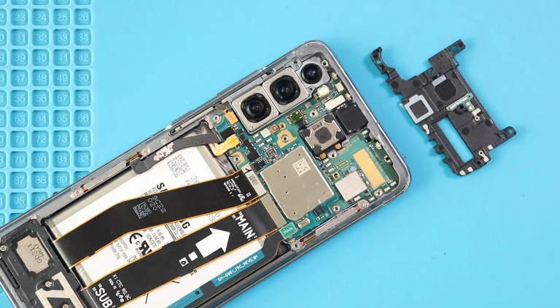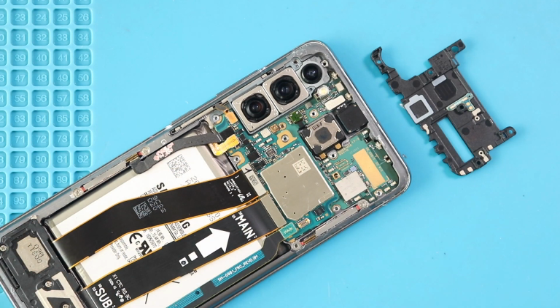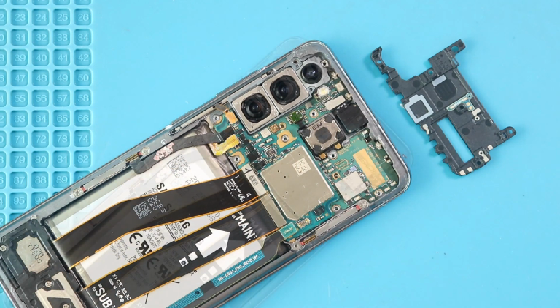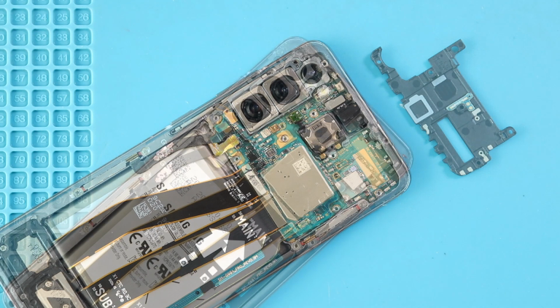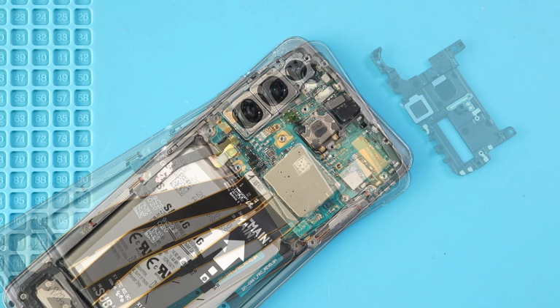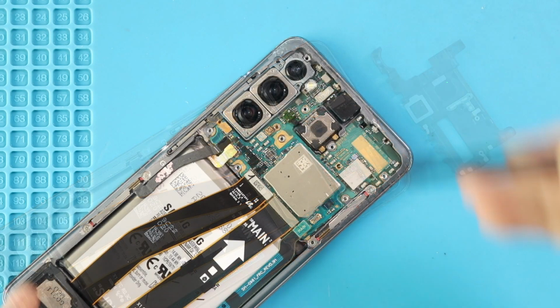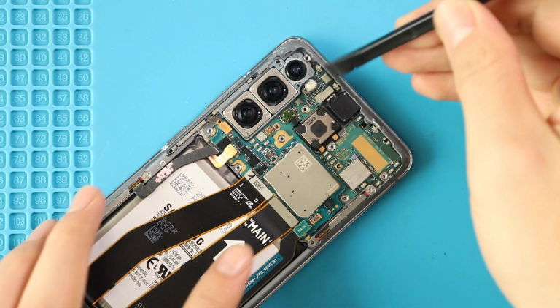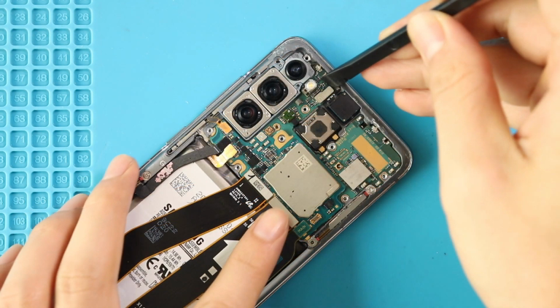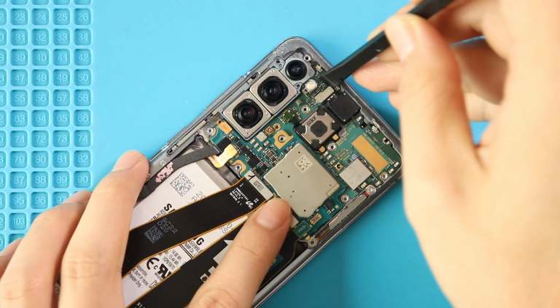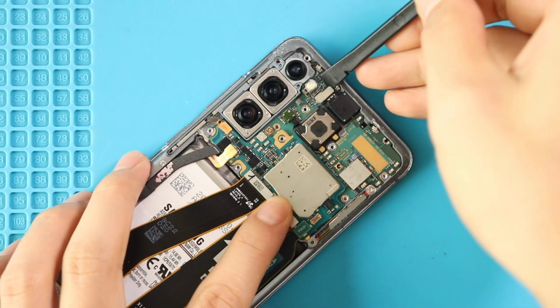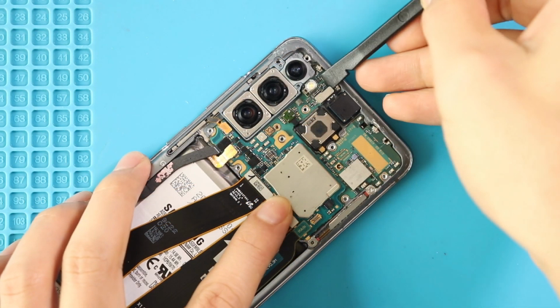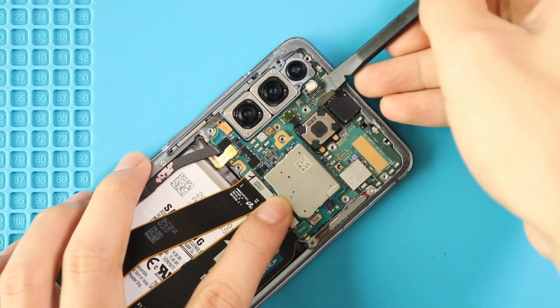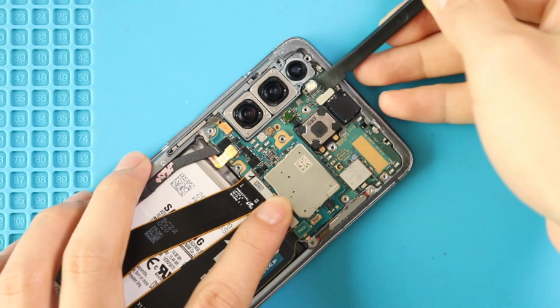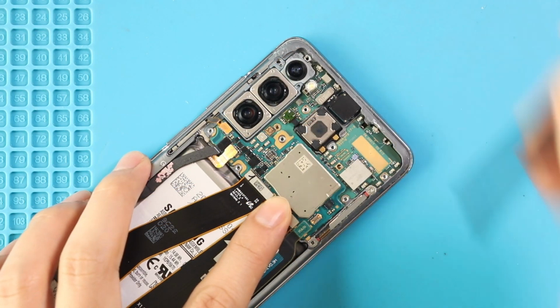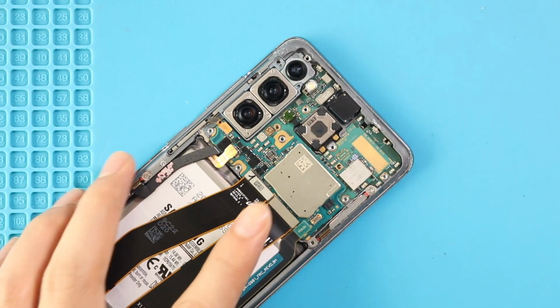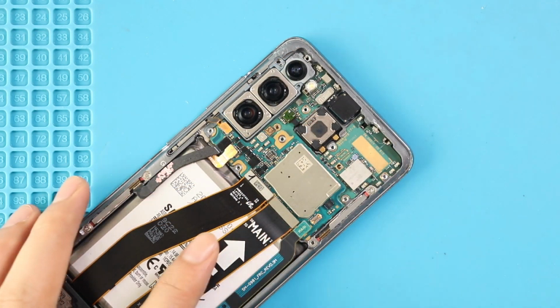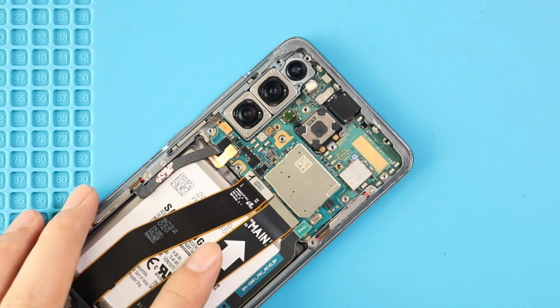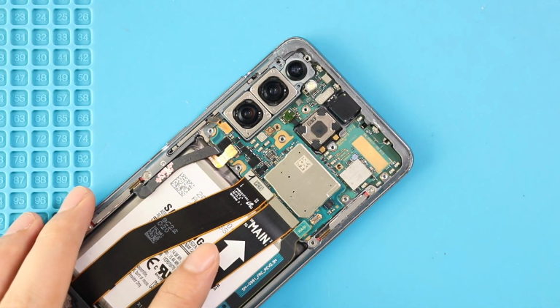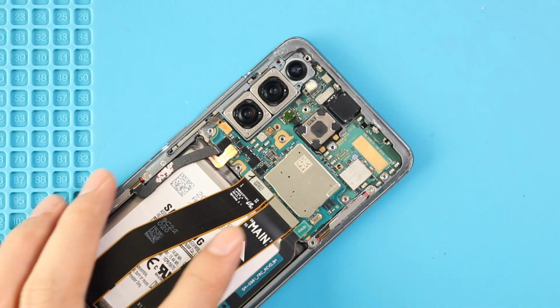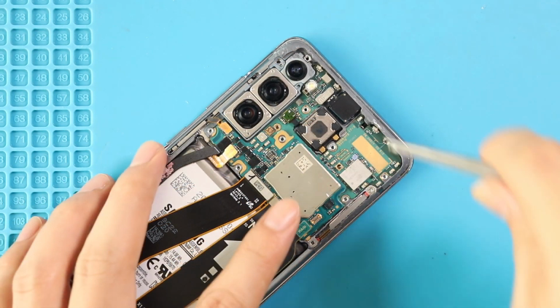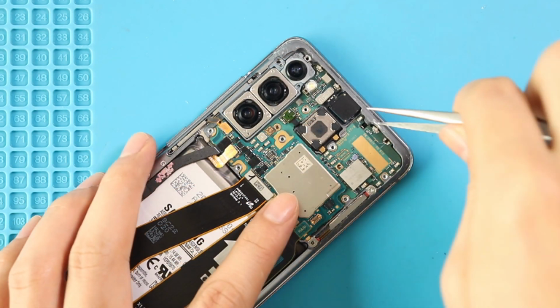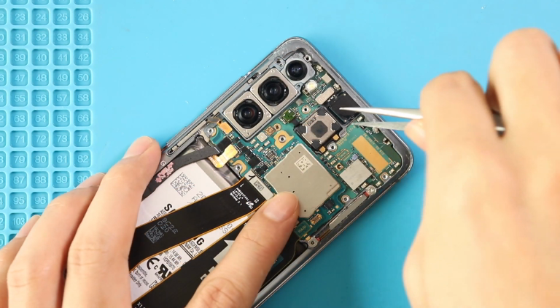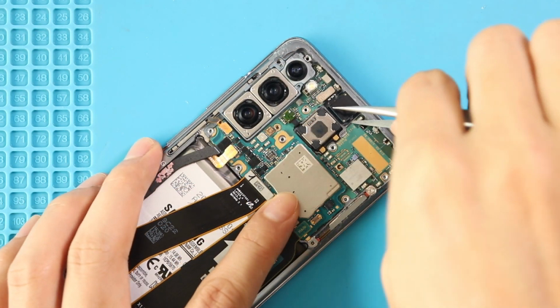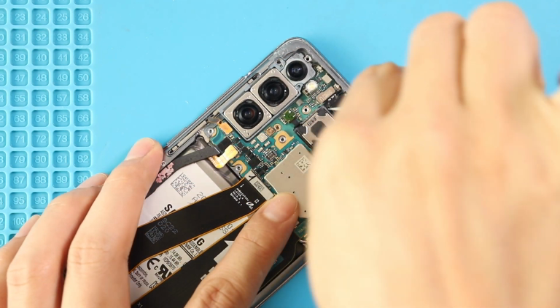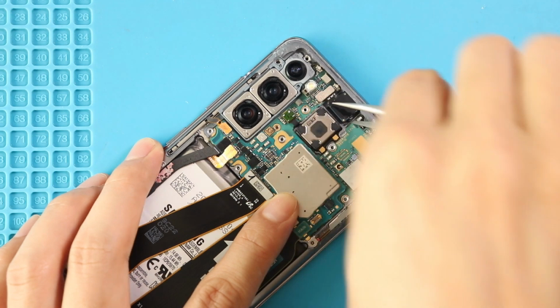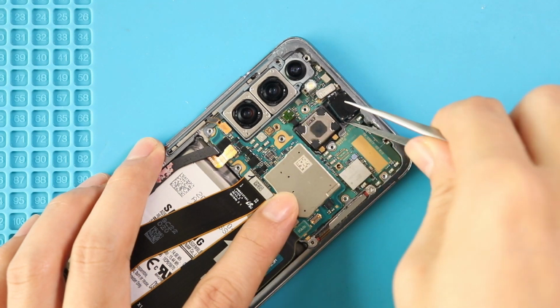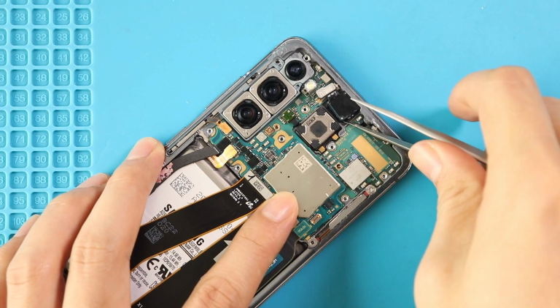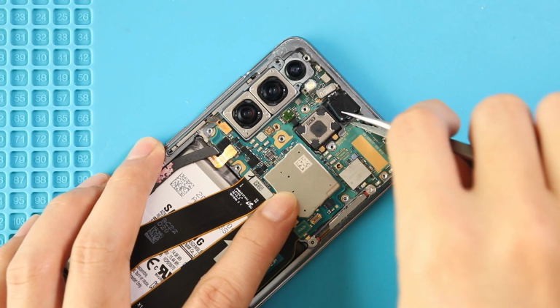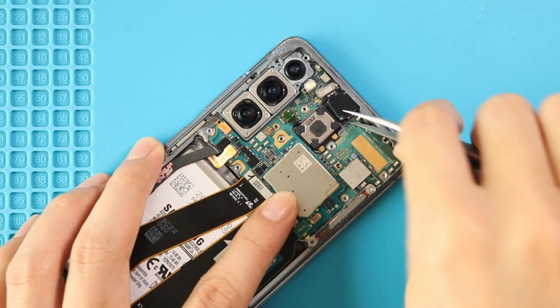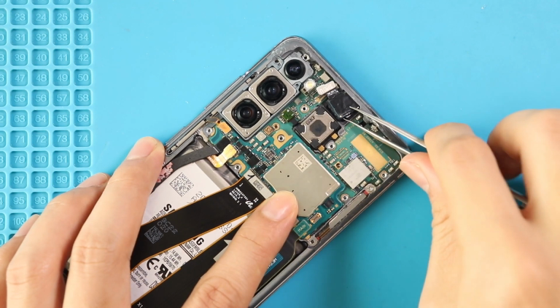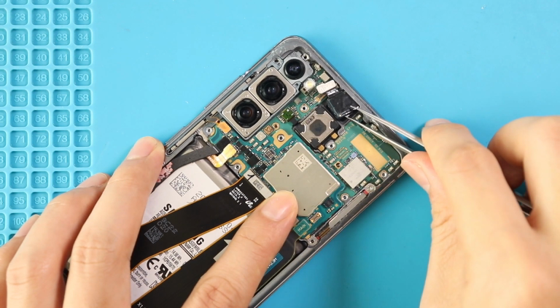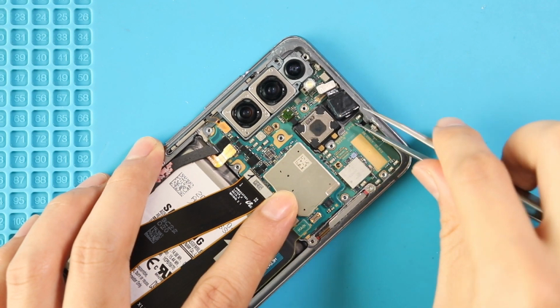Next, disconnect and take out the front camera from the logic board. If you have a broken front camera, replace the front camera with a new unit and start closing the device.